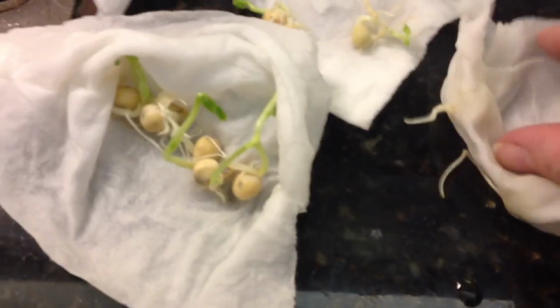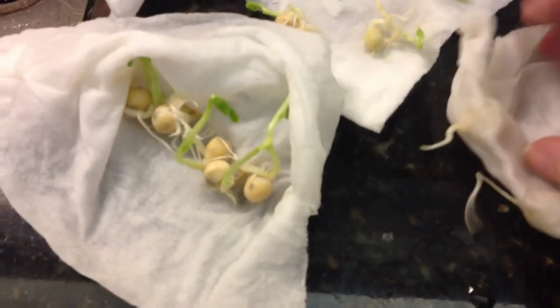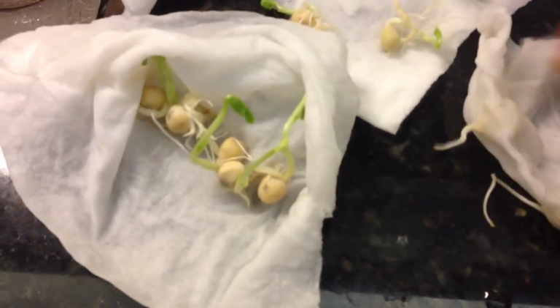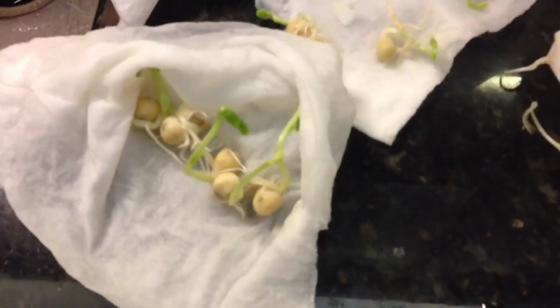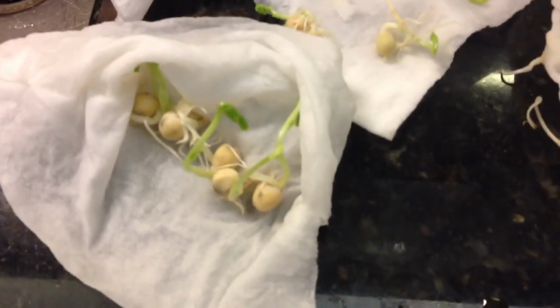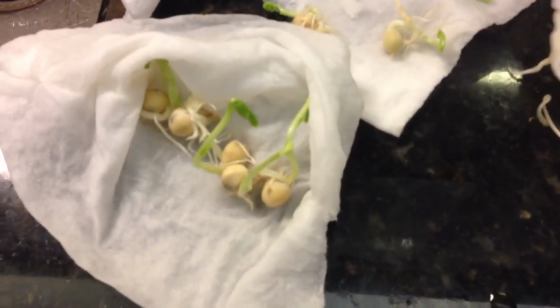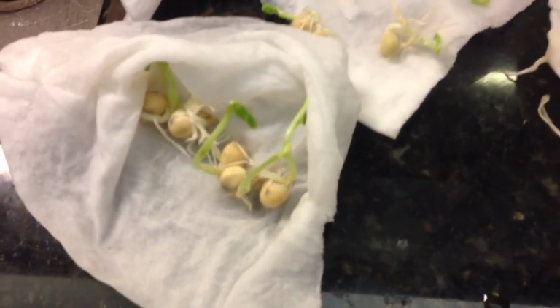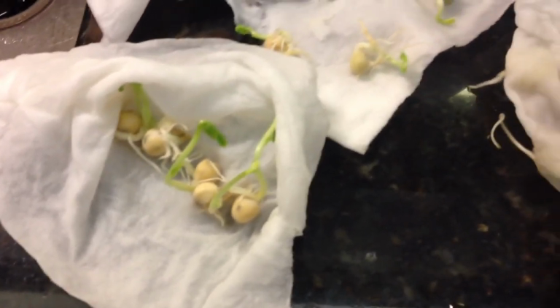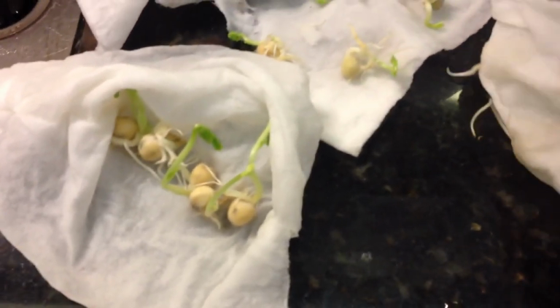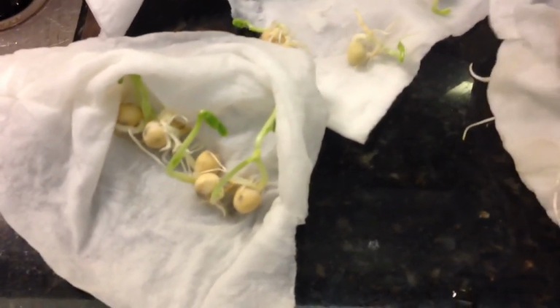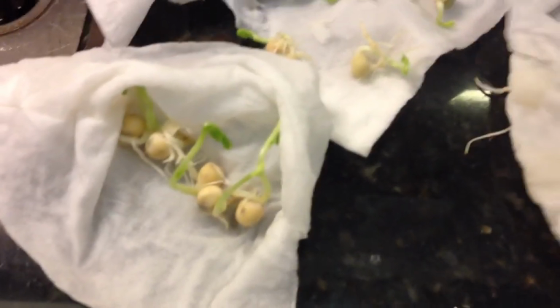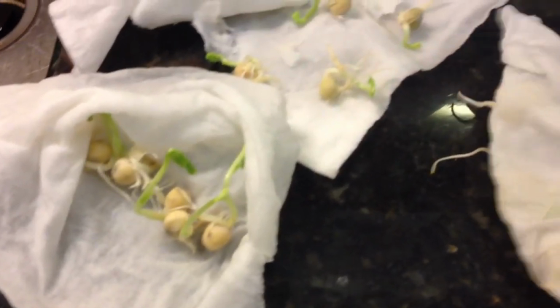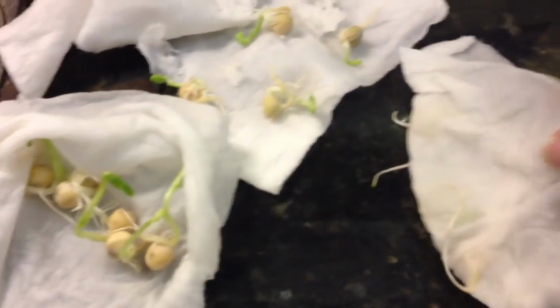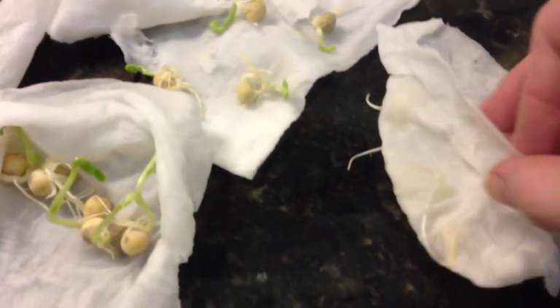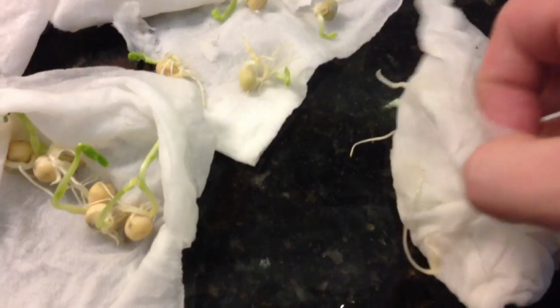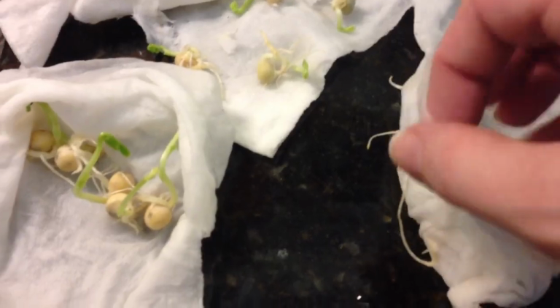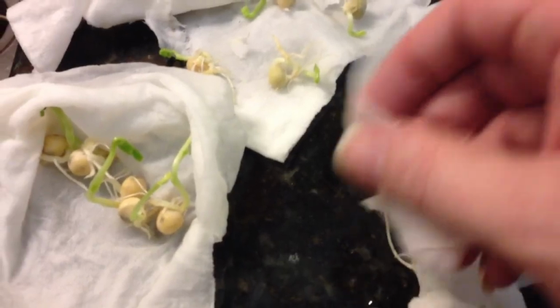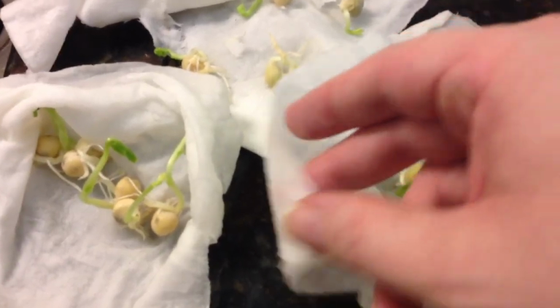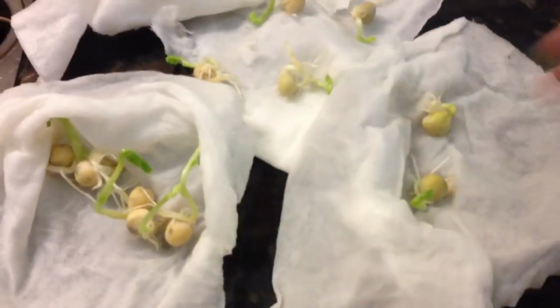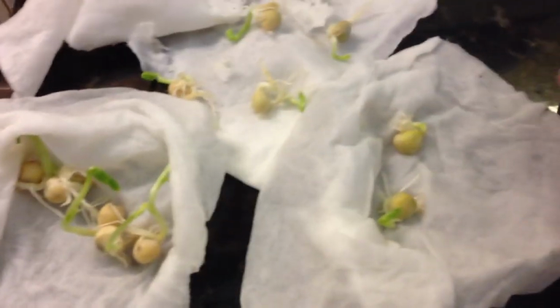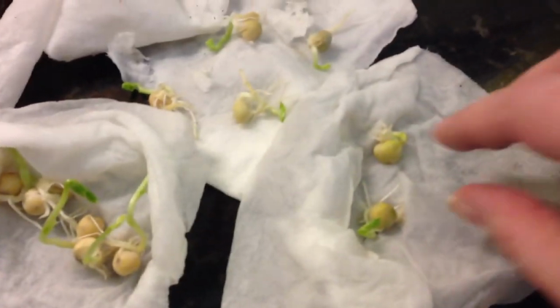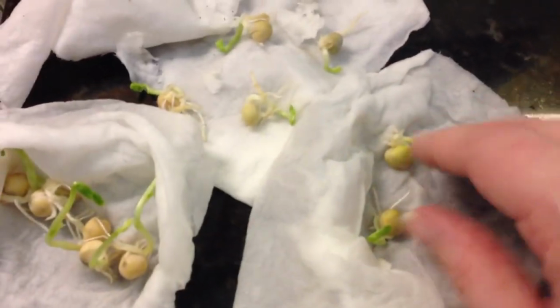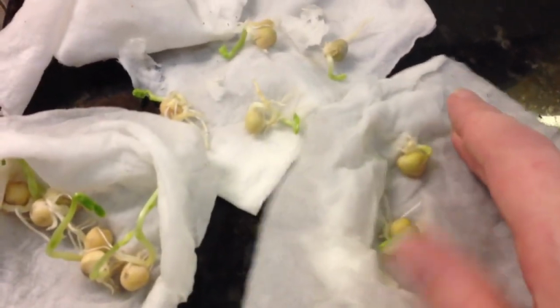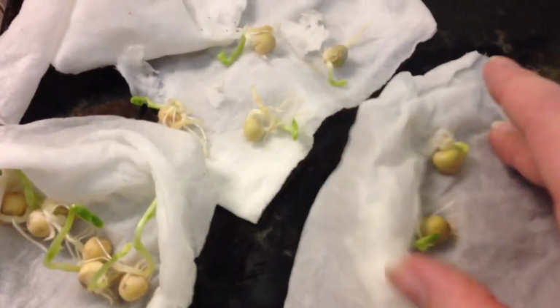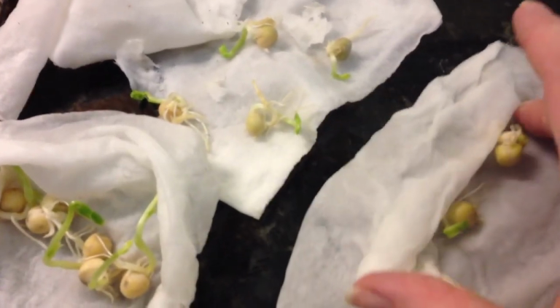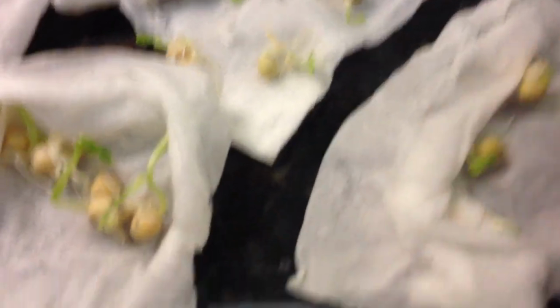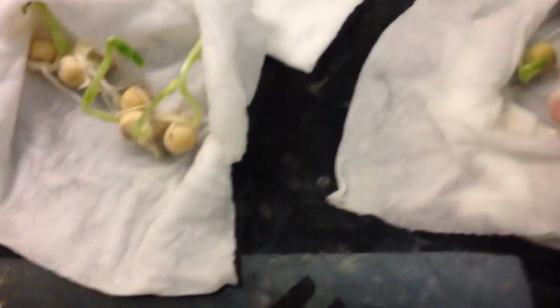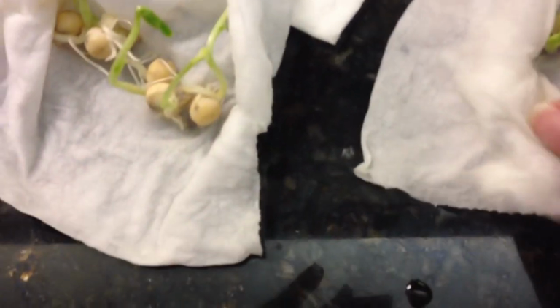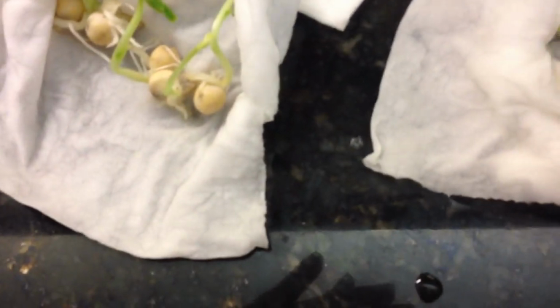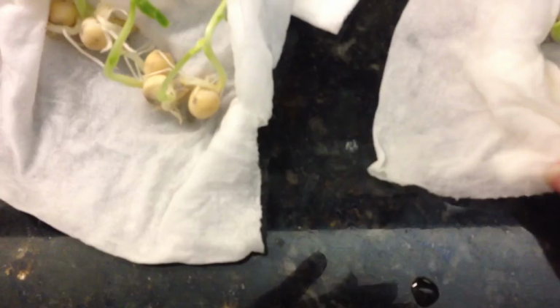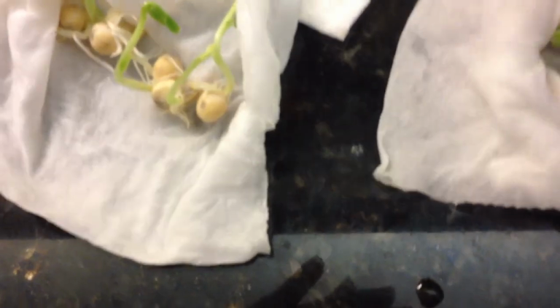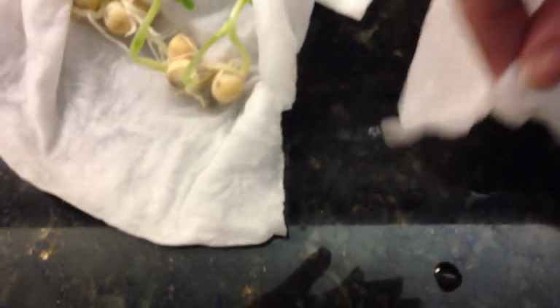Now just so you know, this isn't the only way that I'm growing them. I started them in pea pots and I also started them in my own grow mix to see how they would do. But with this paper towel trick, they have done amazingly.